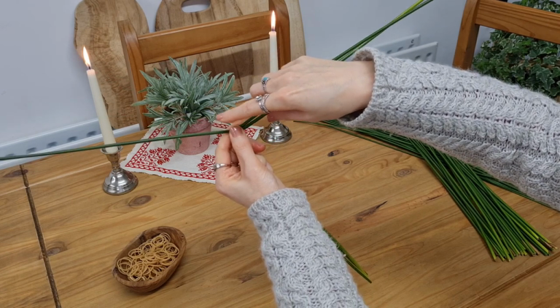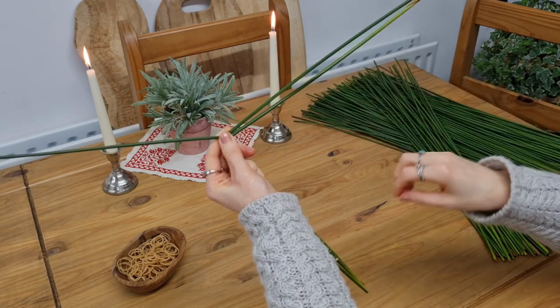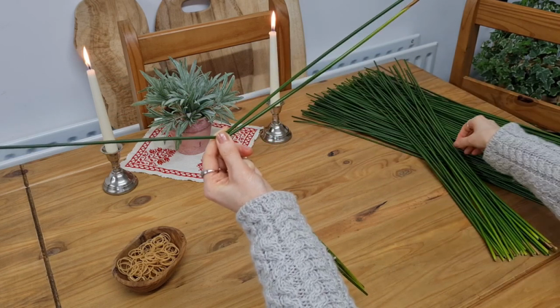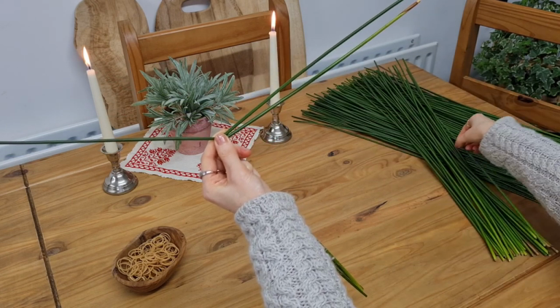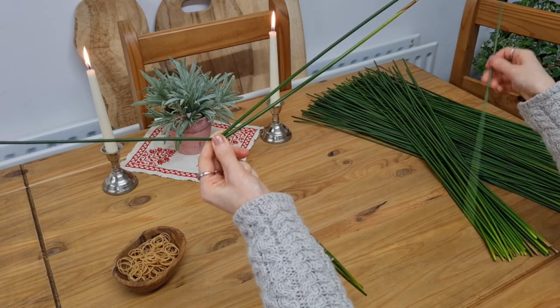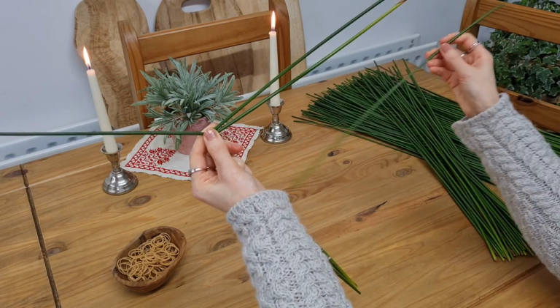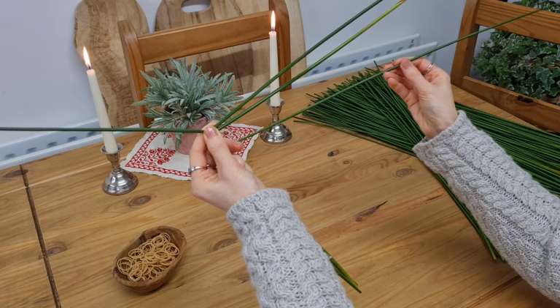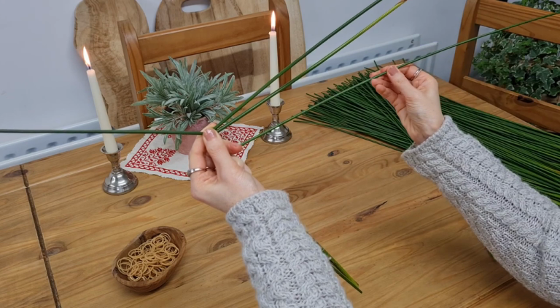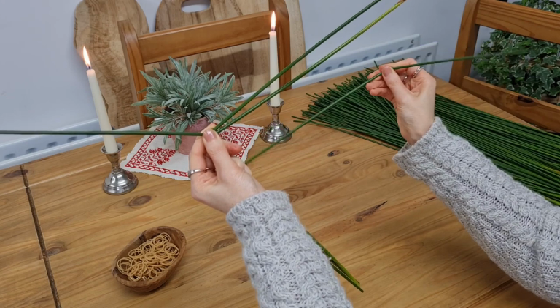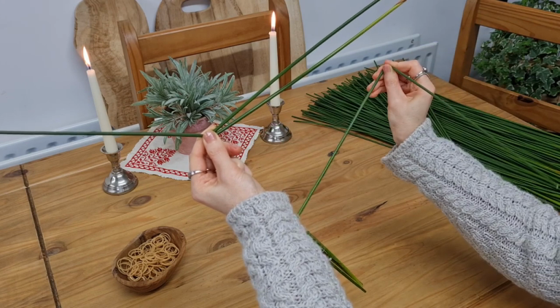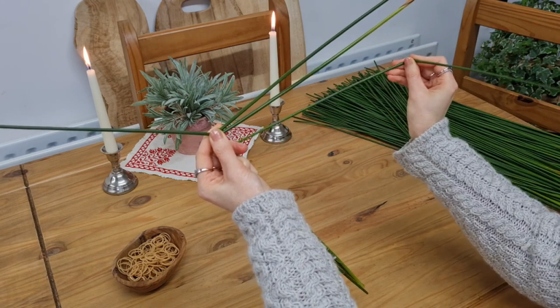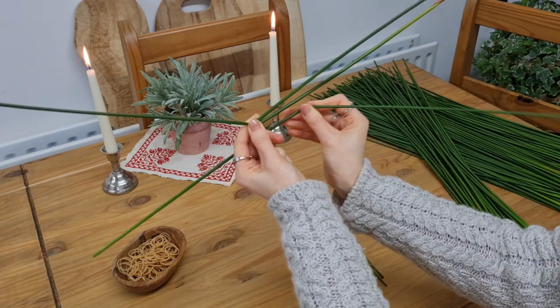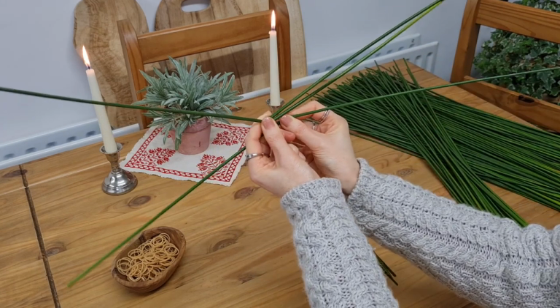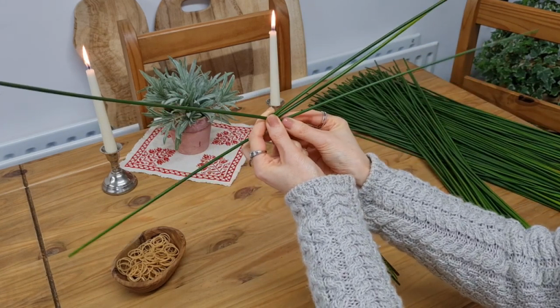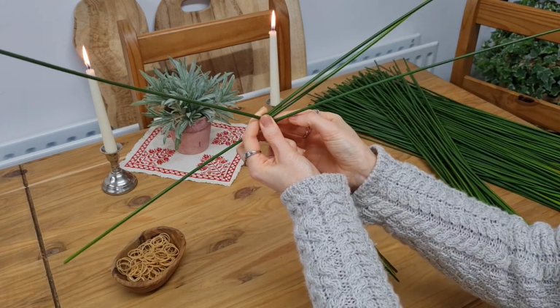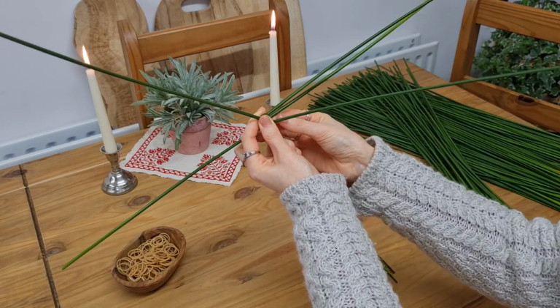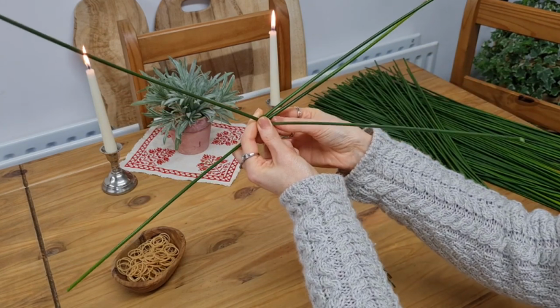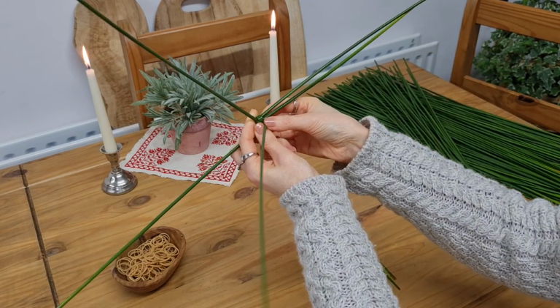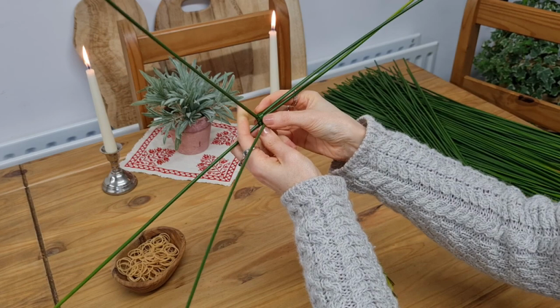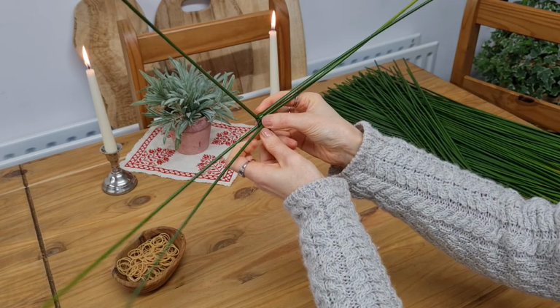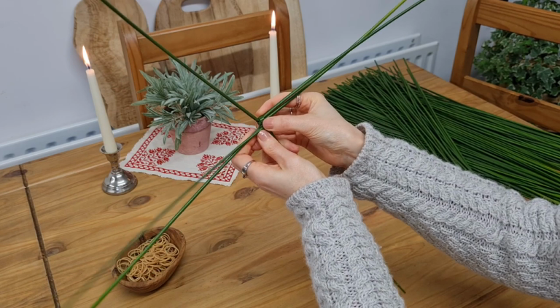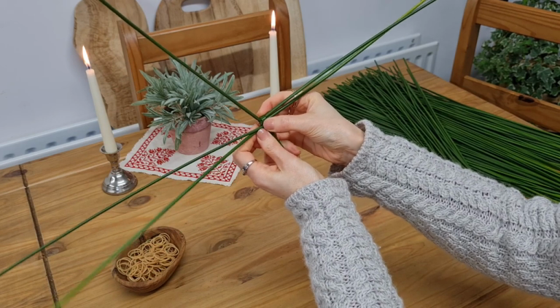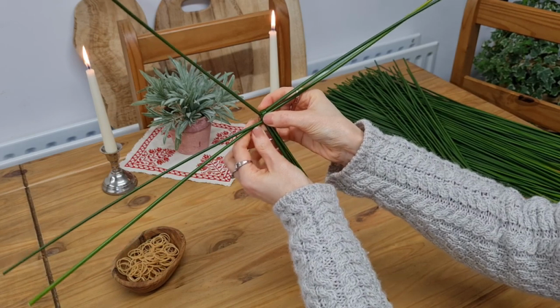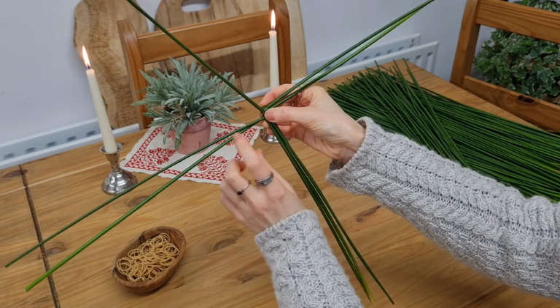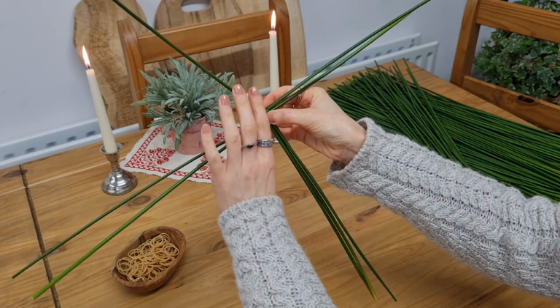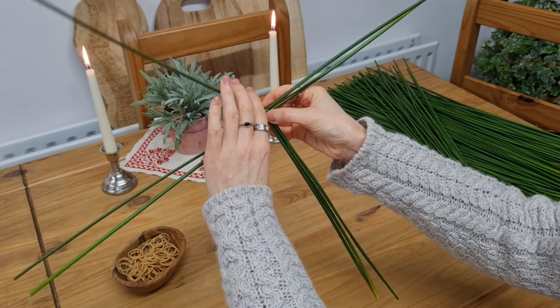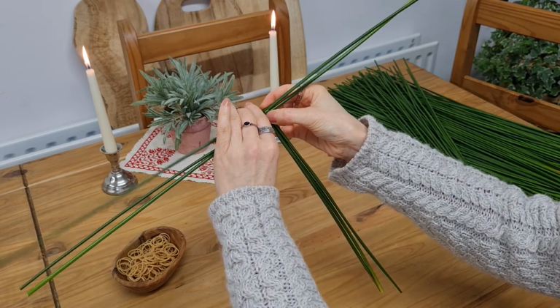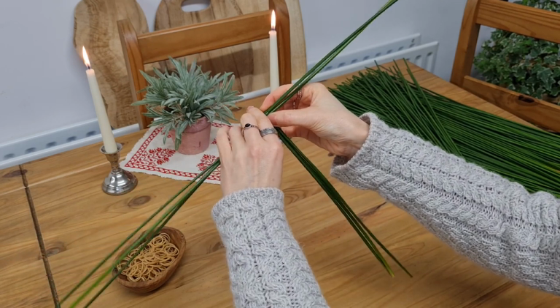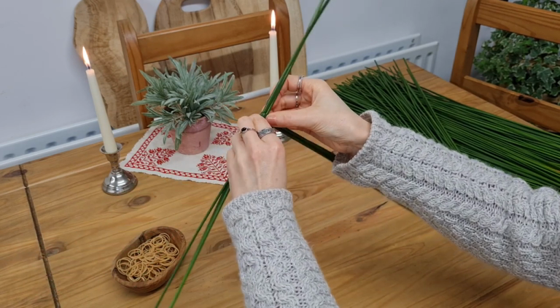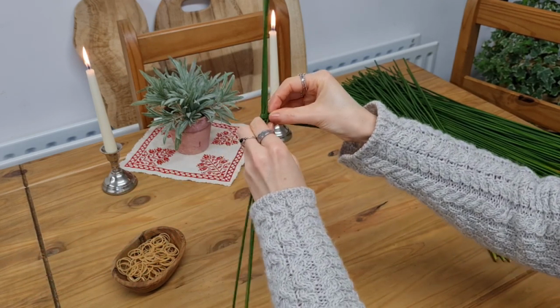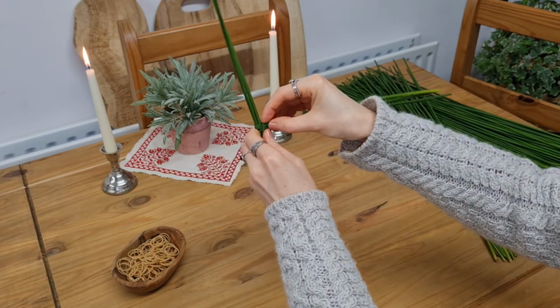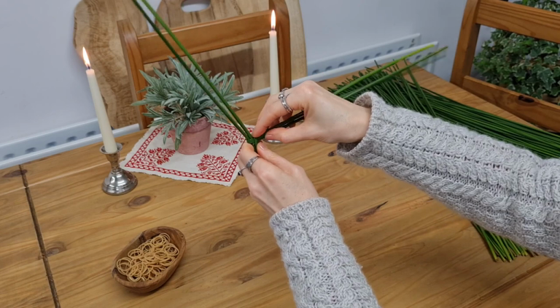Then pick up the next rush, fold it at the halfway point, and wrap it around the previous rush. Now reach up to grab the next arm and pull it down to meet this rush as you're turning the cross anti-clockwise.